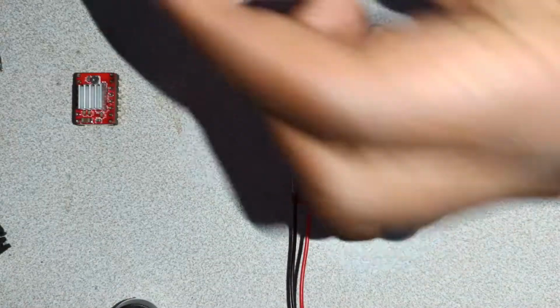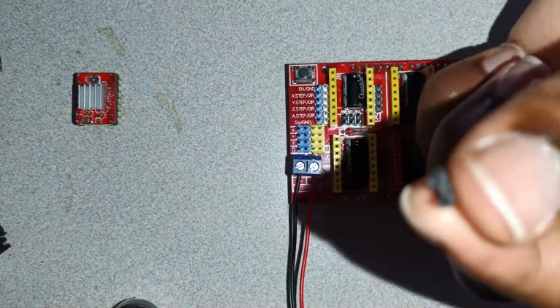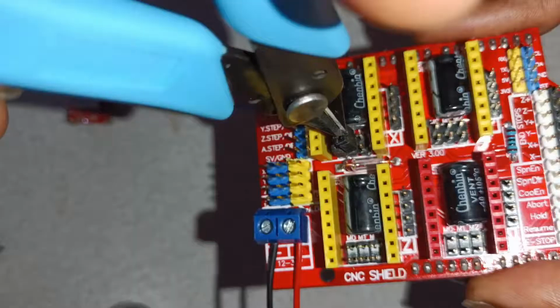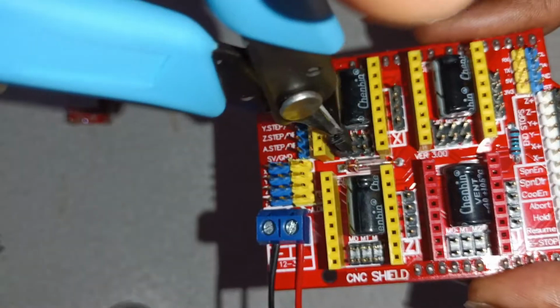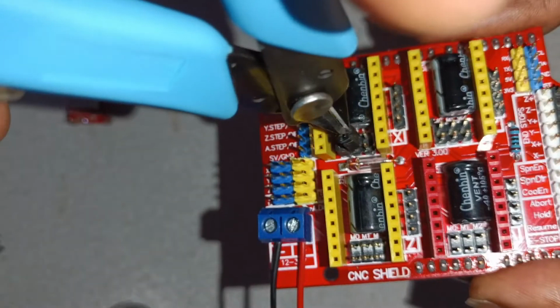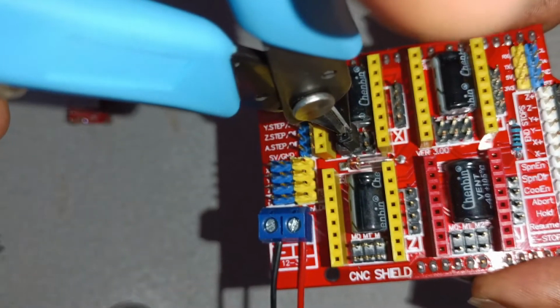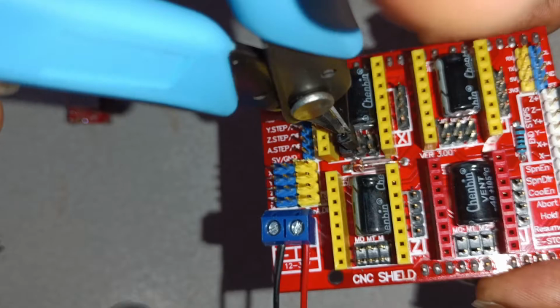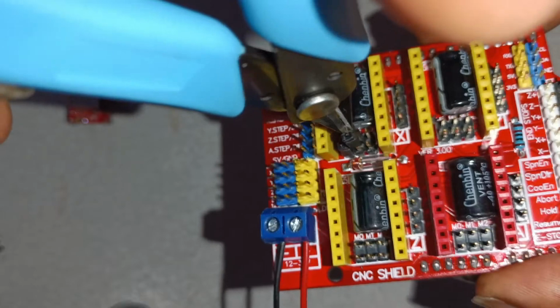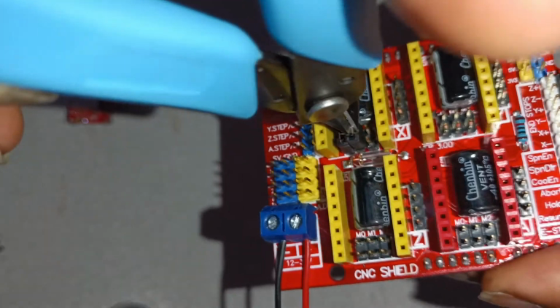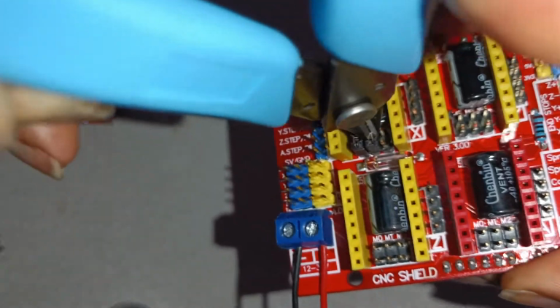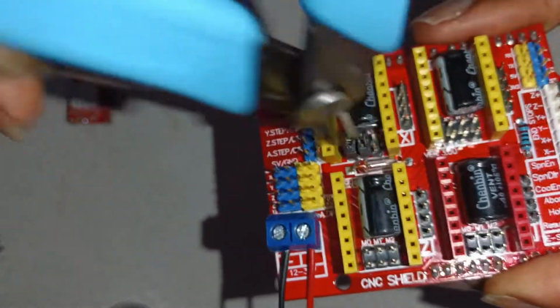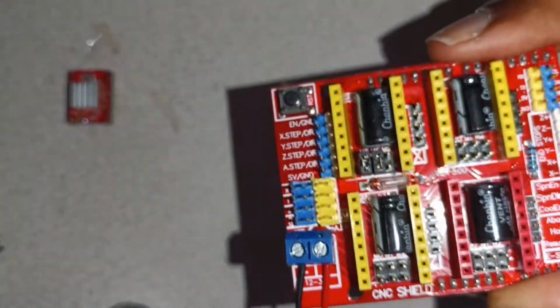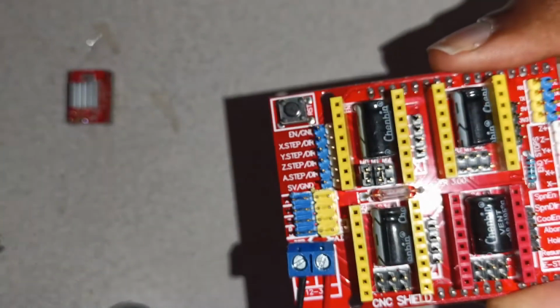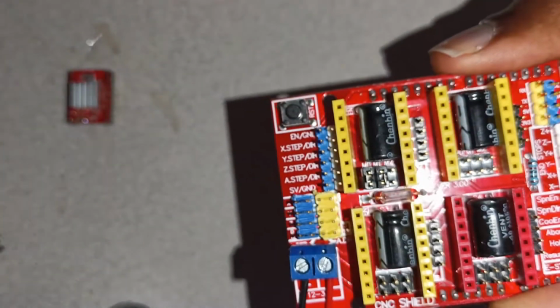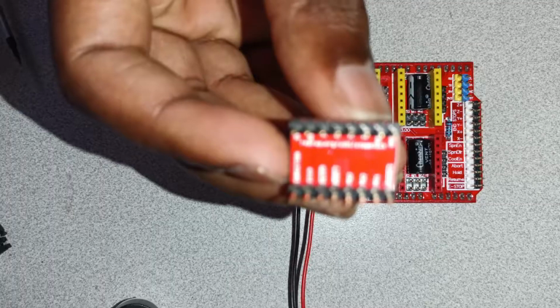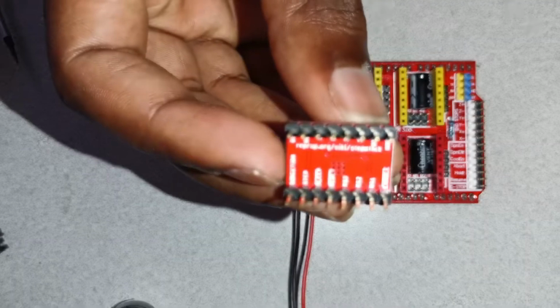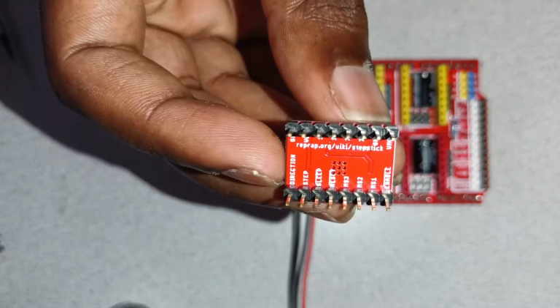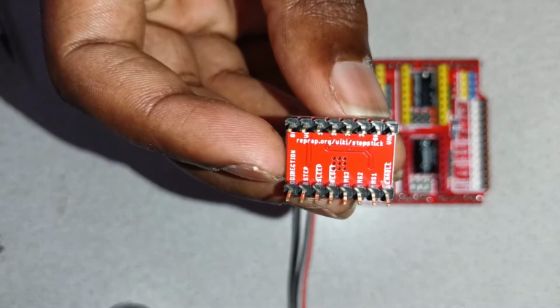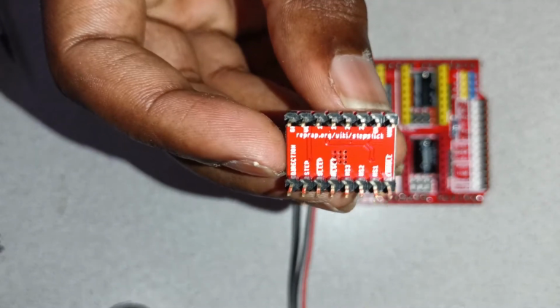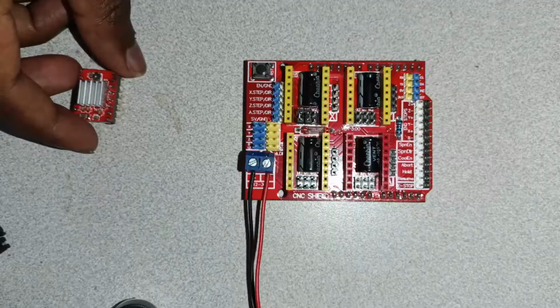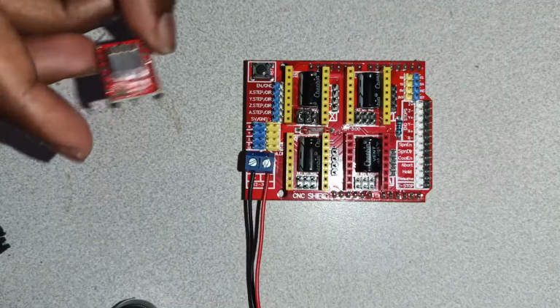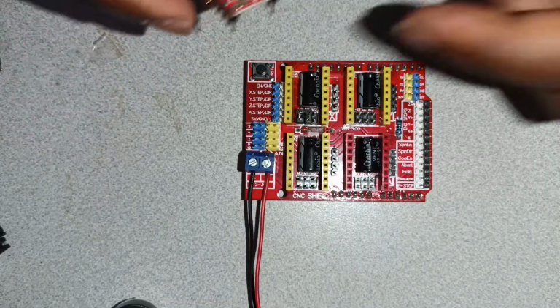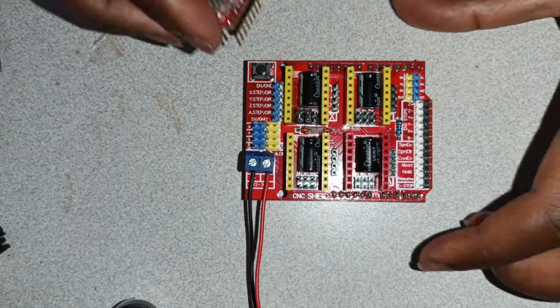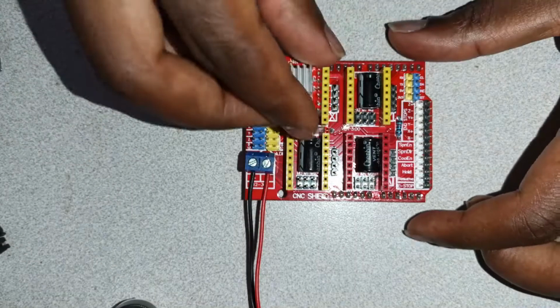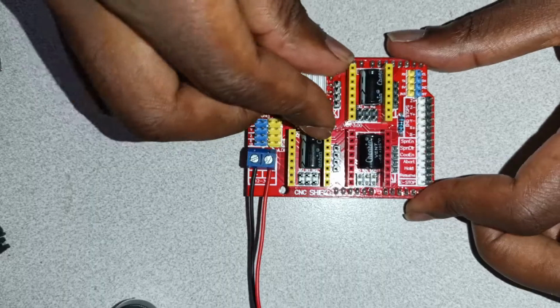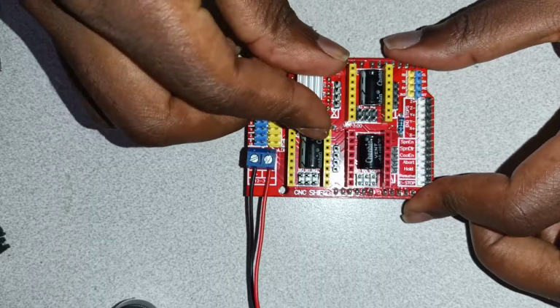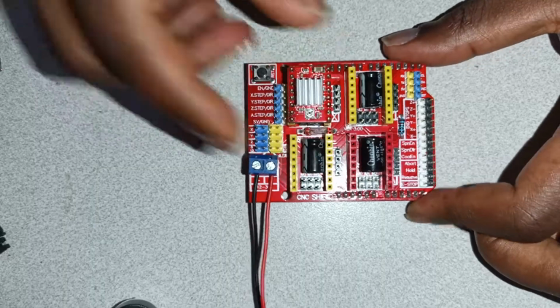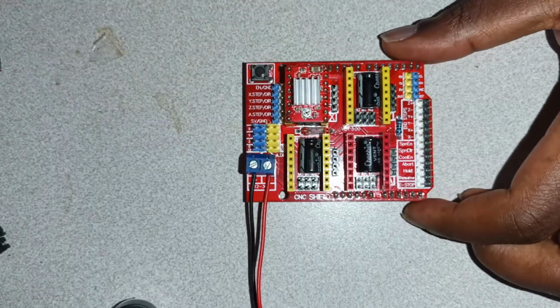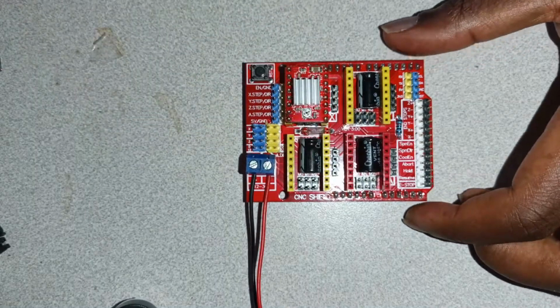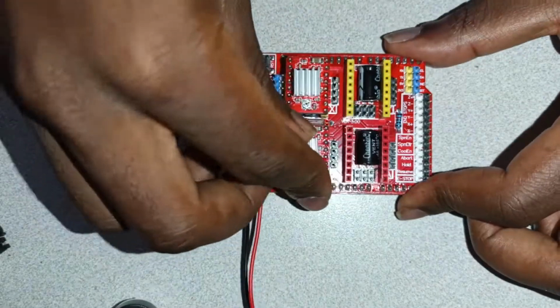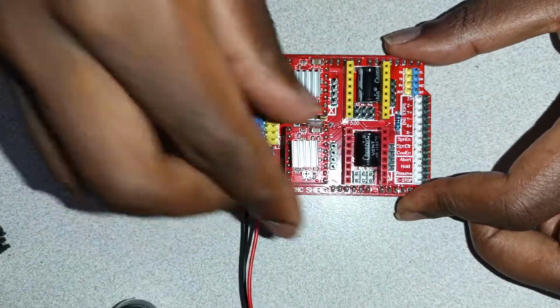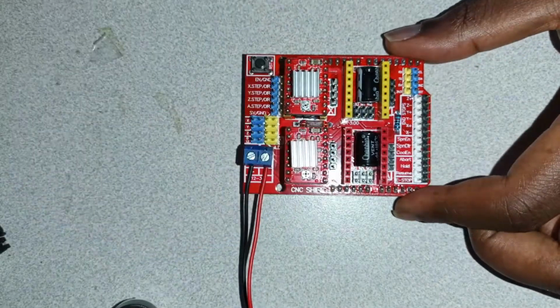Following which, we're going to use some jumpers and install them. This will allow us to use micro stepping for more precise control, and then you actually install your stepper driver.